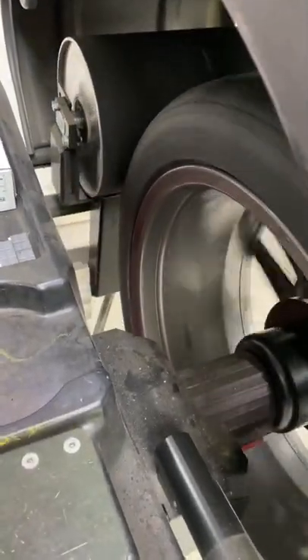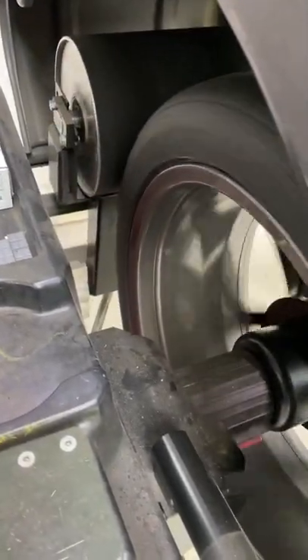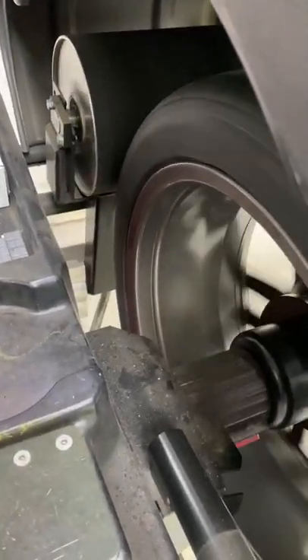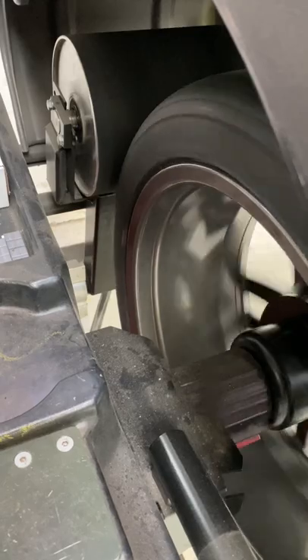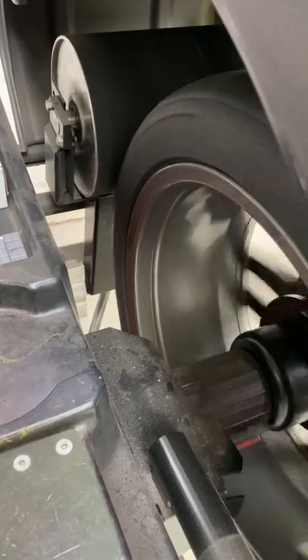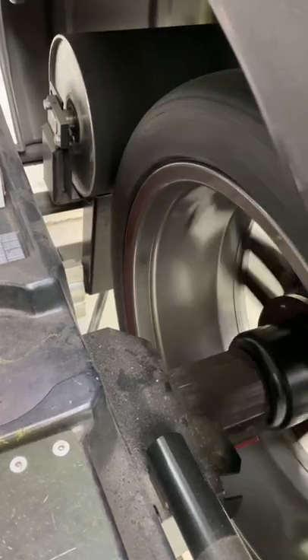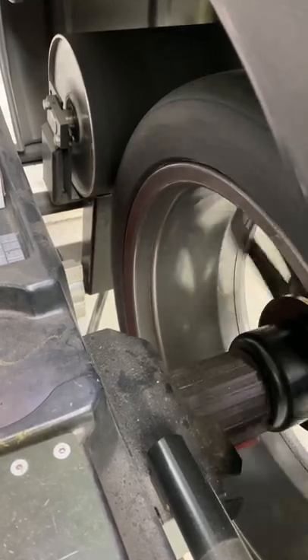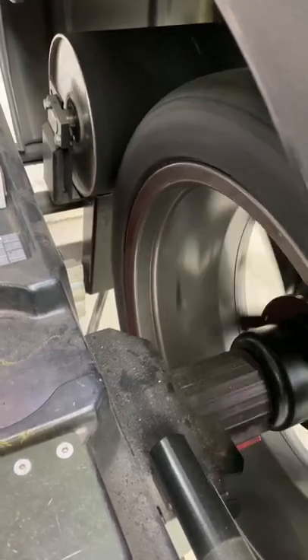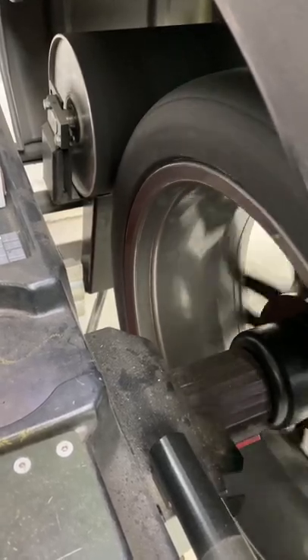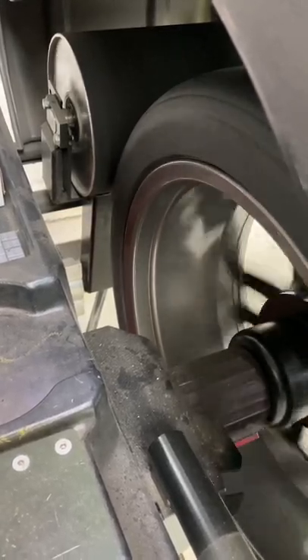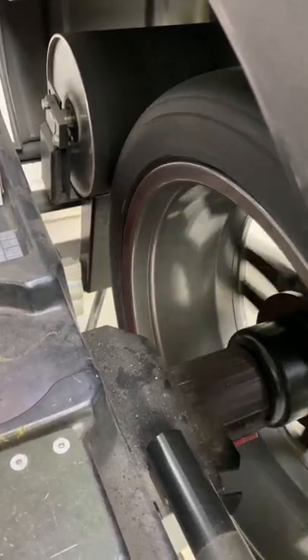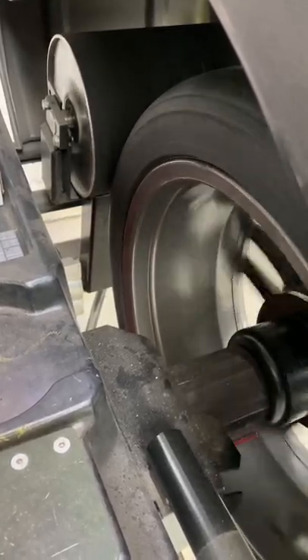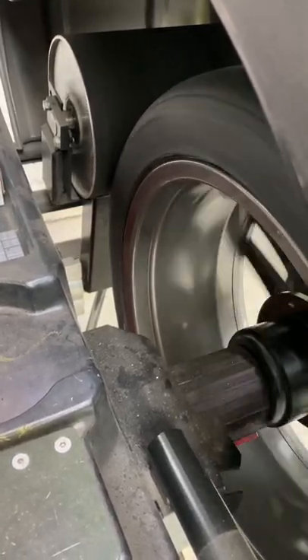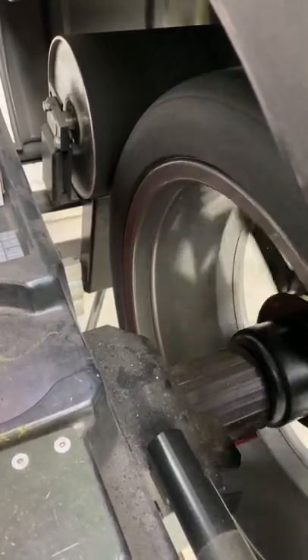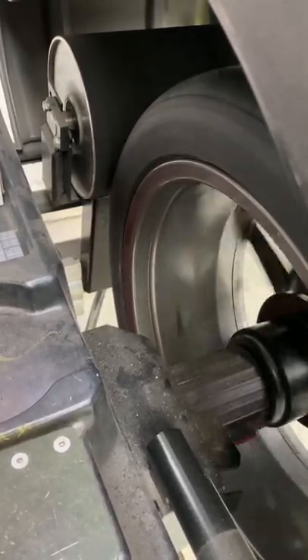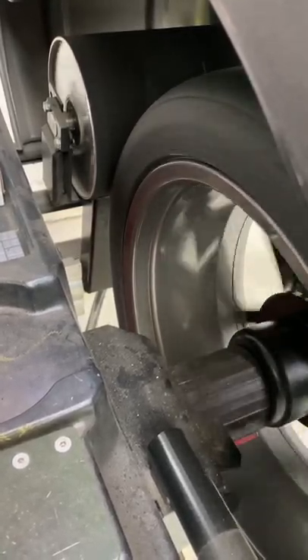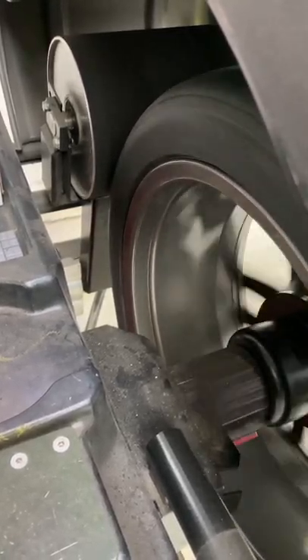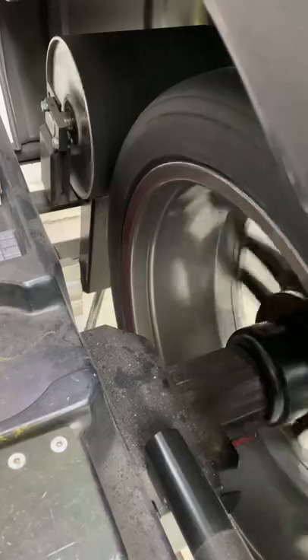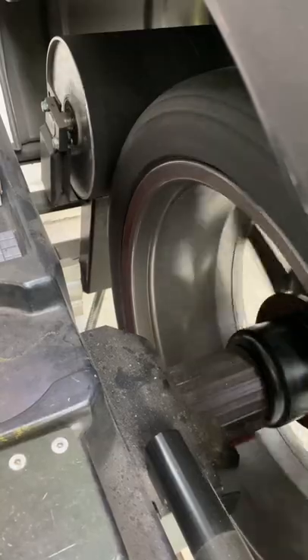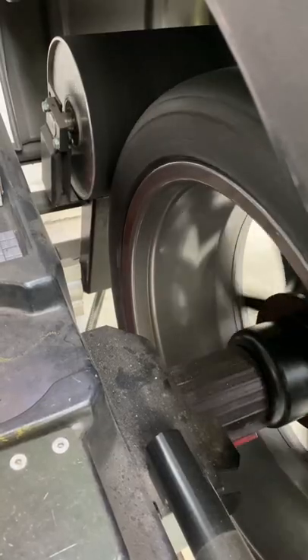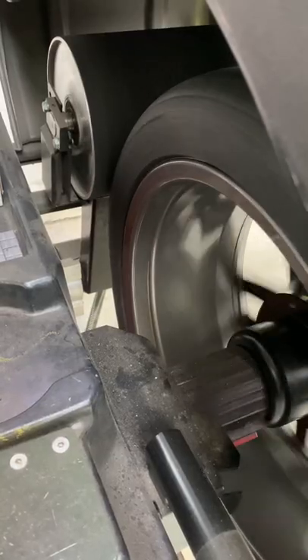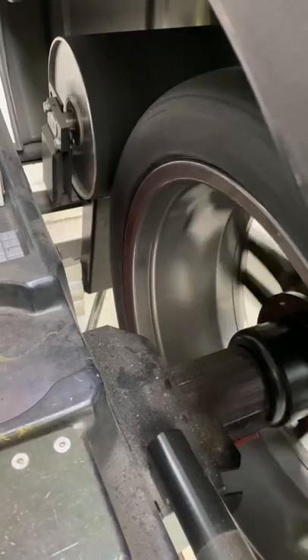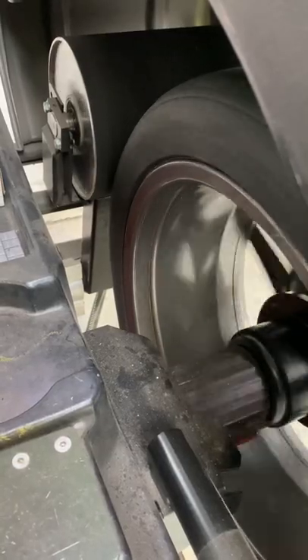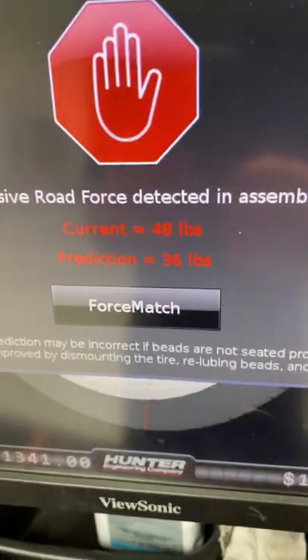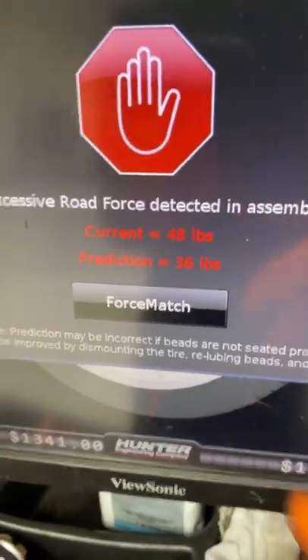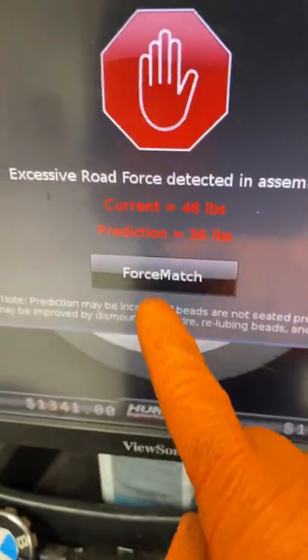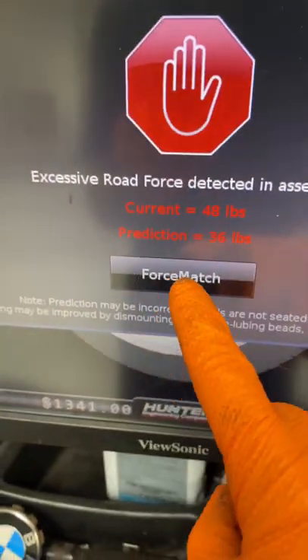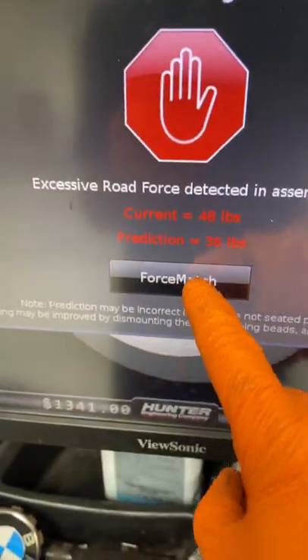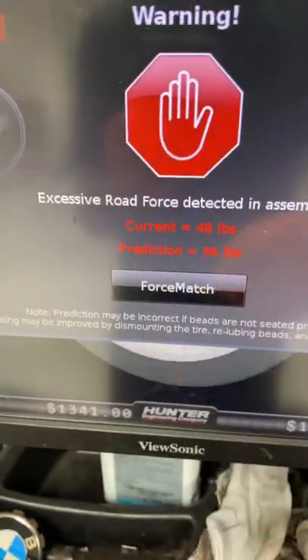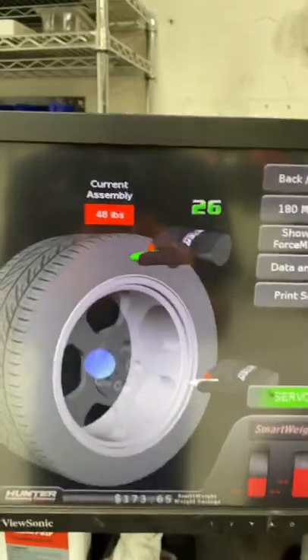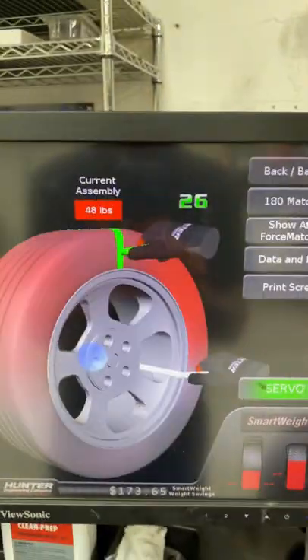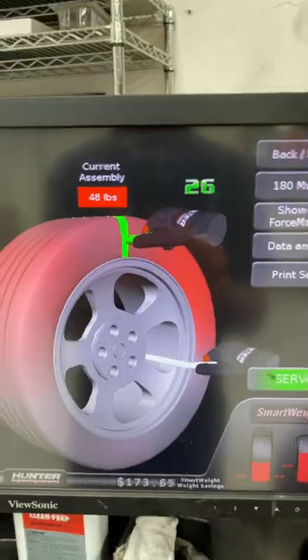A wheel comes down and puts 1,500 pounds of pressure on the wheel to simulate road driving, then tells you the out-of-round of the tire and the wheel. This one has 48 pounds of road force — that's too much. We're going to road force match it.